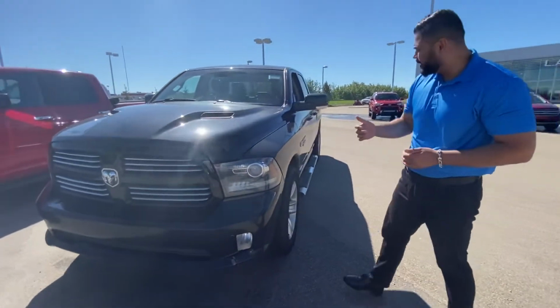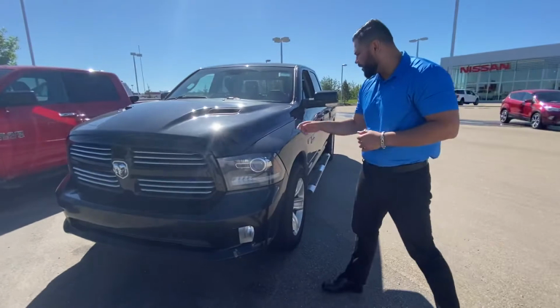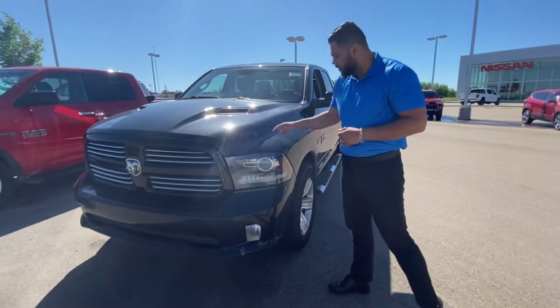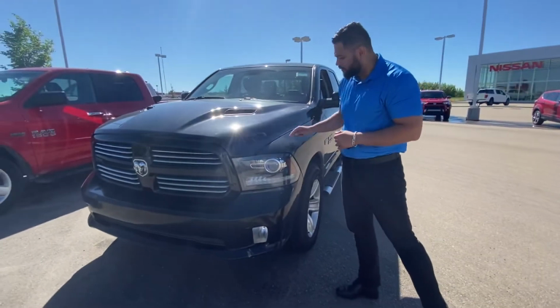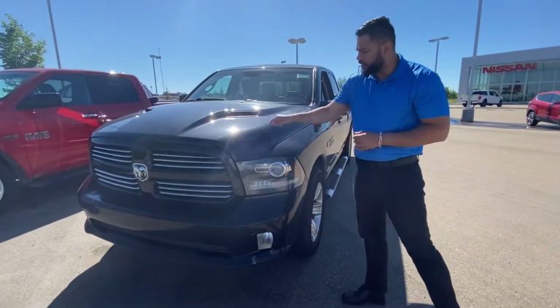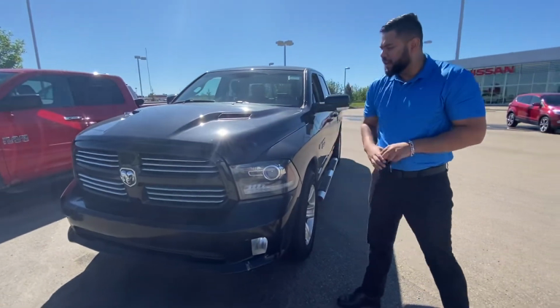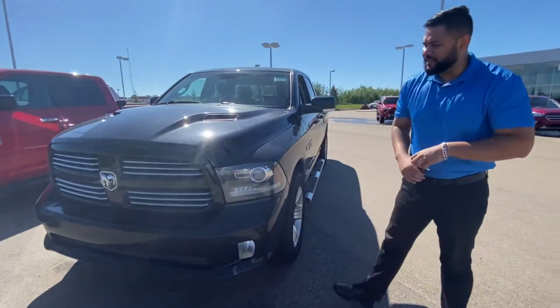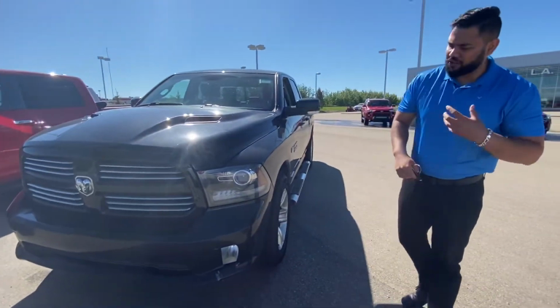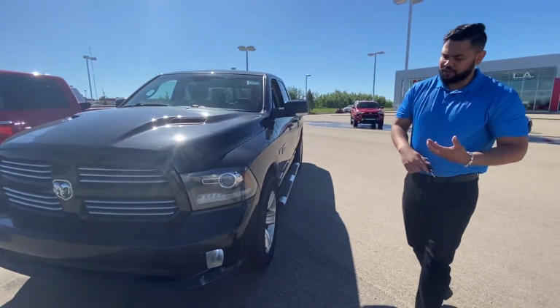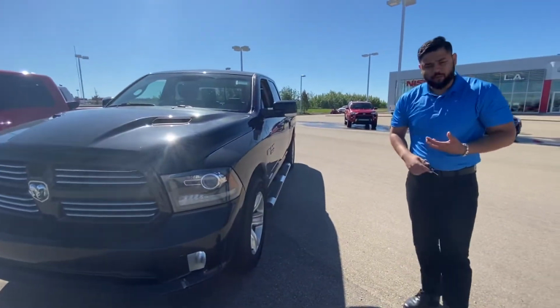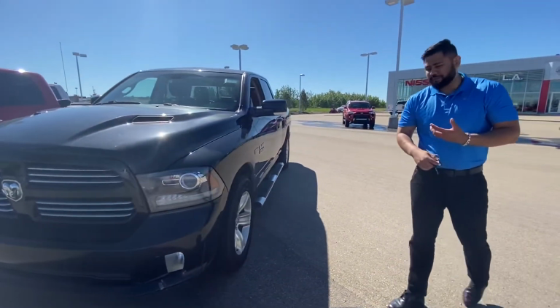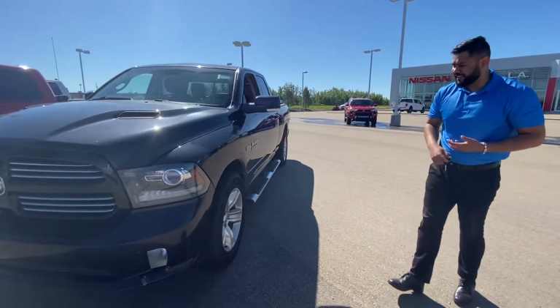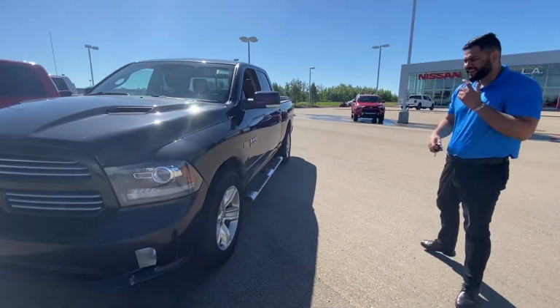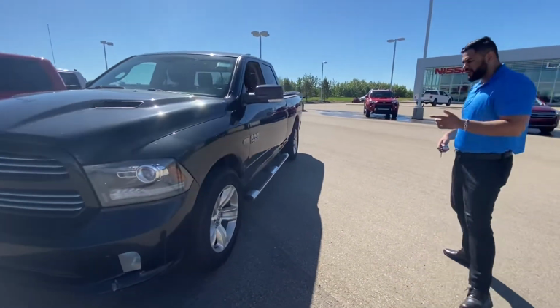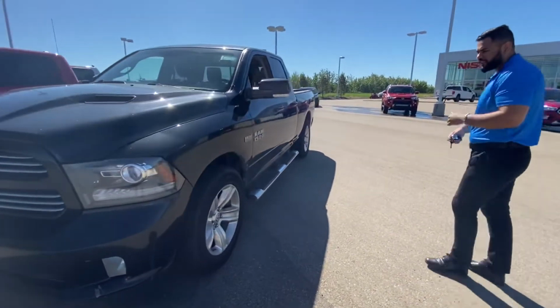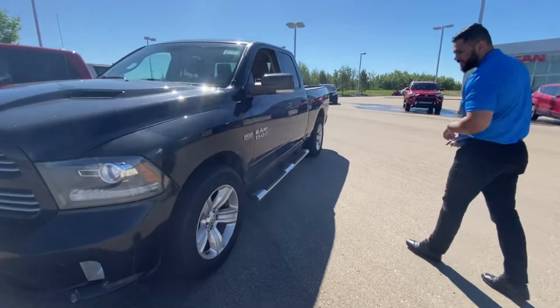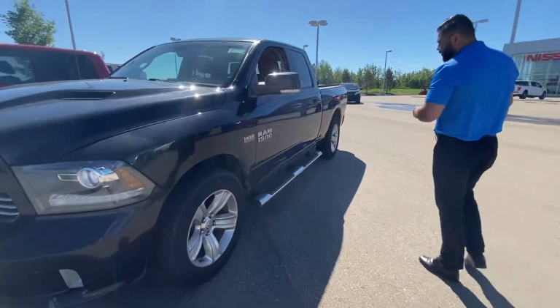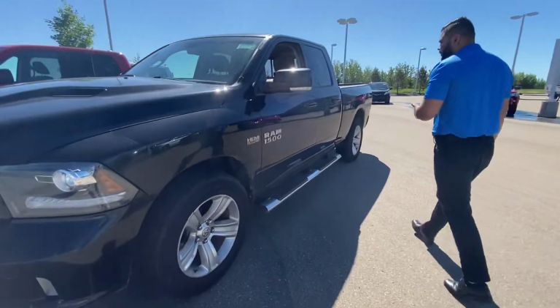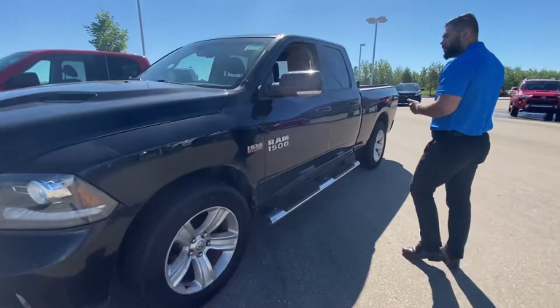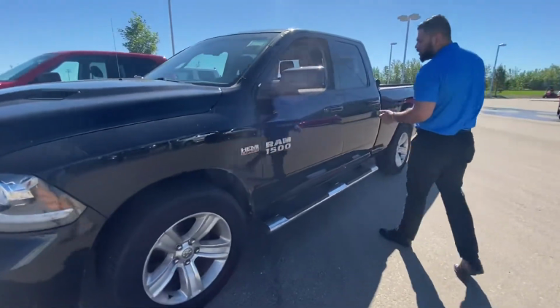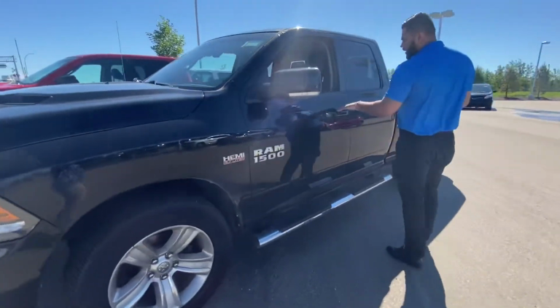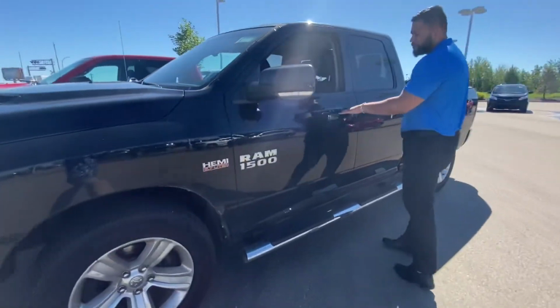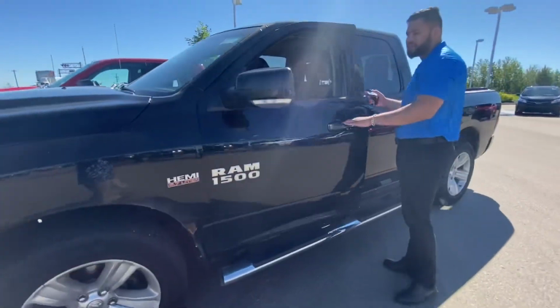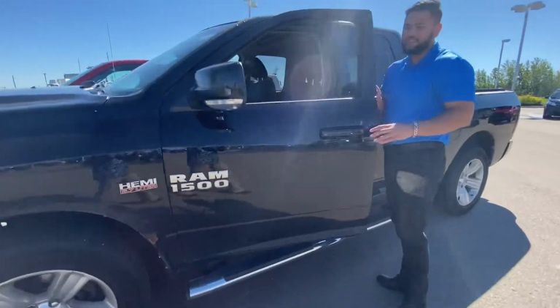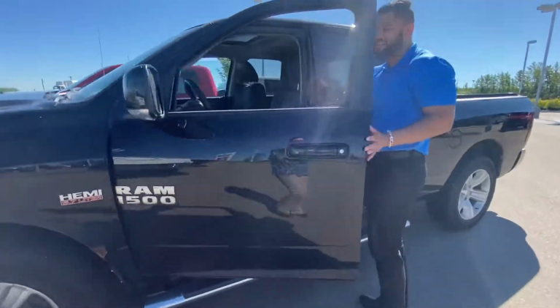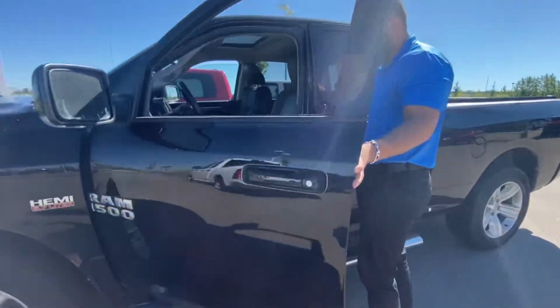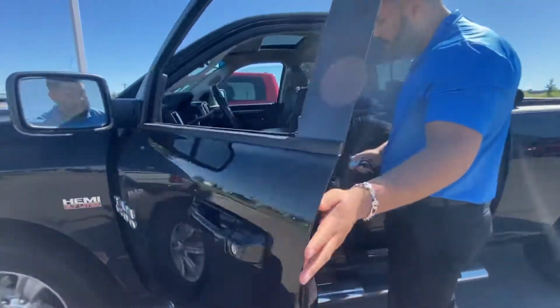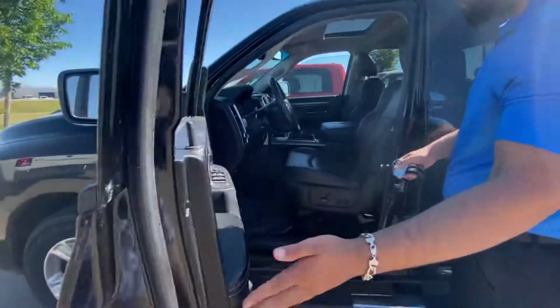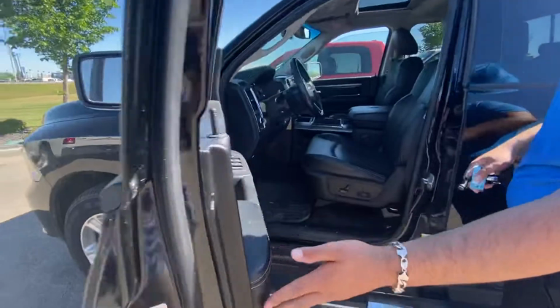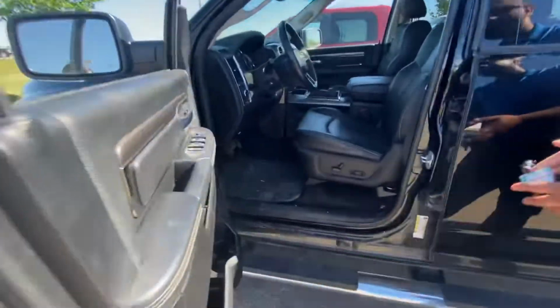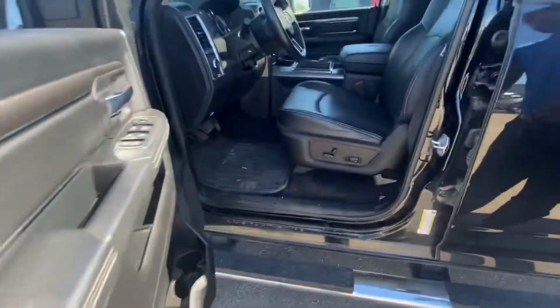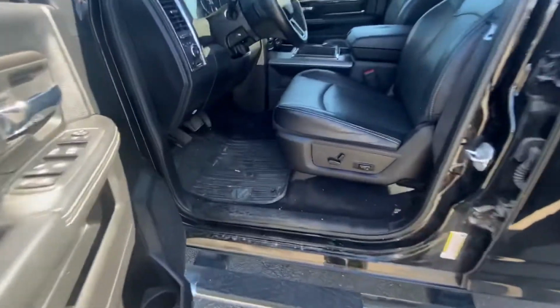Number one, you already have the 3M installed, so you don't have to worry about rock chips or anything like that. Under the hood, the classic Hemi of course. This one is fully mechanically inspected, so everything is up to par.